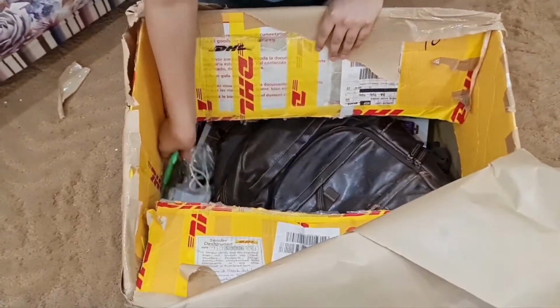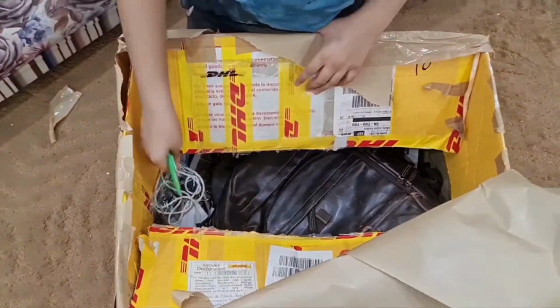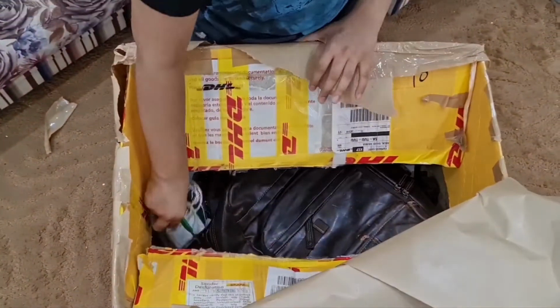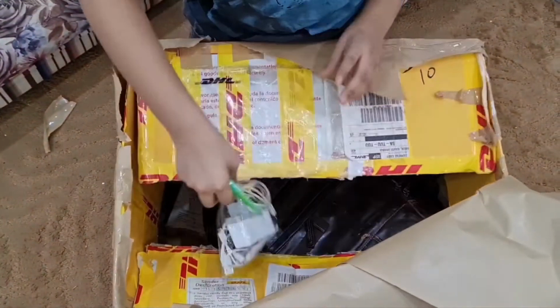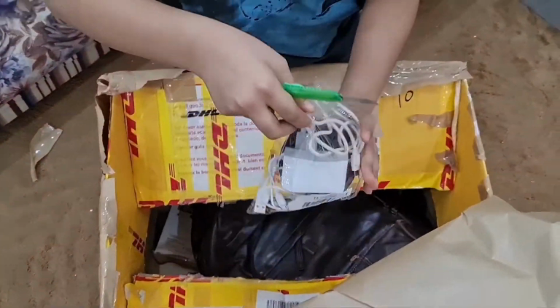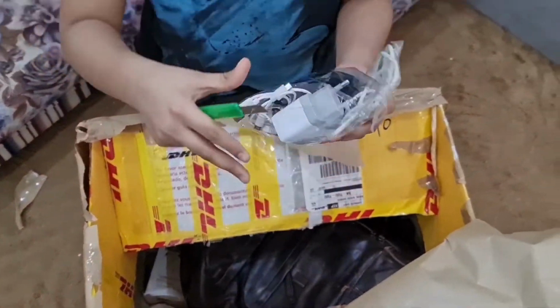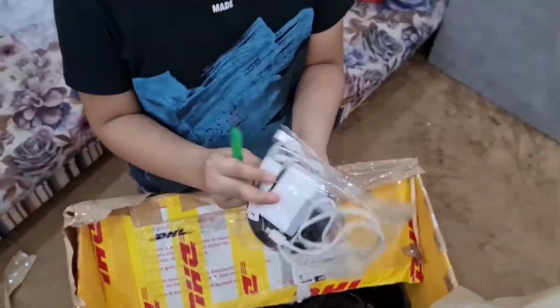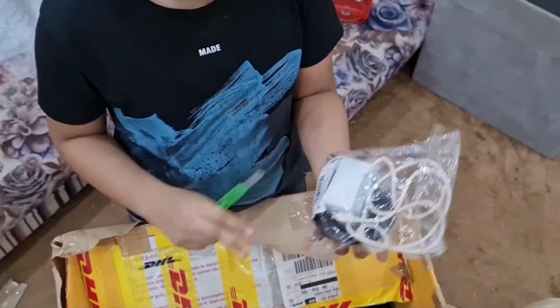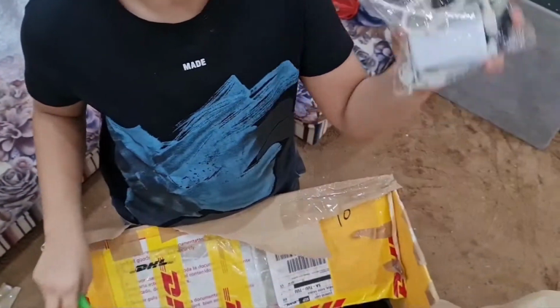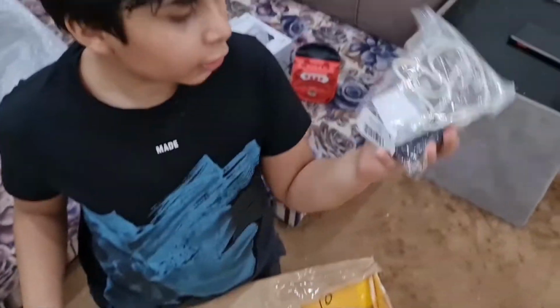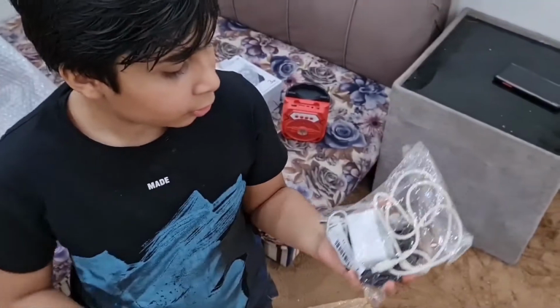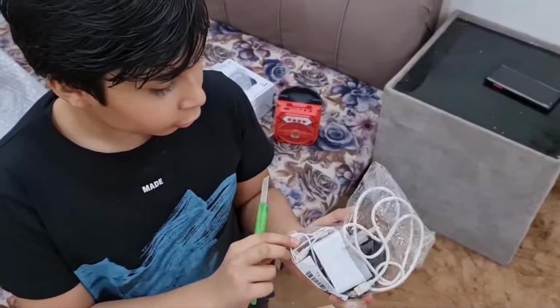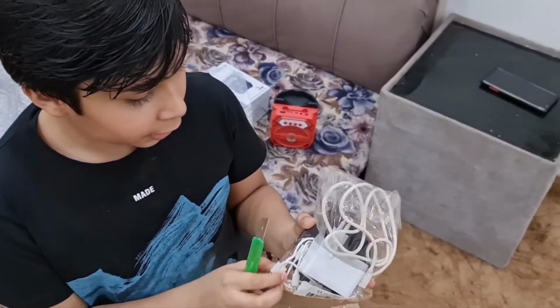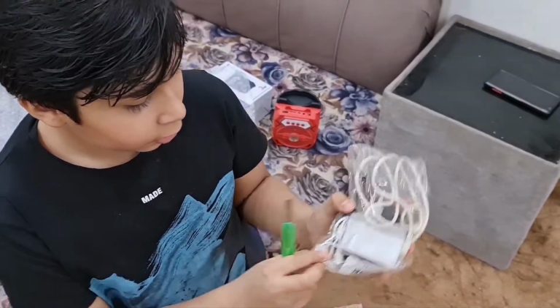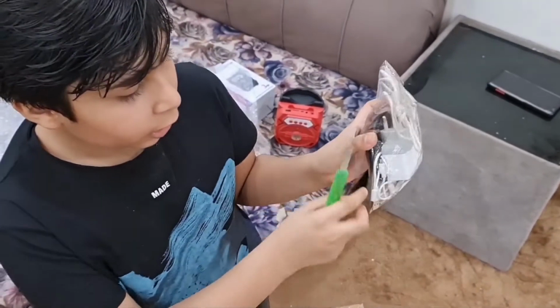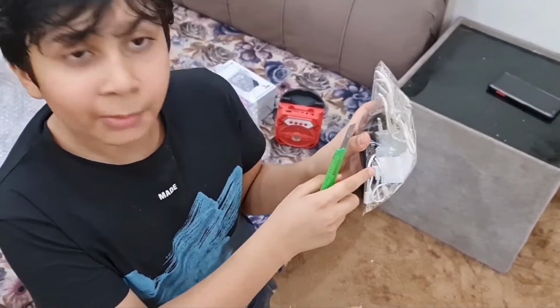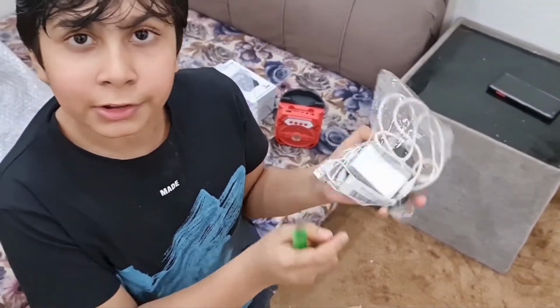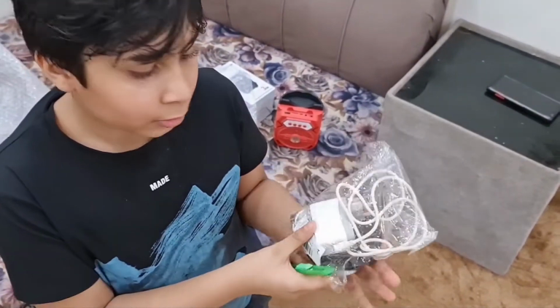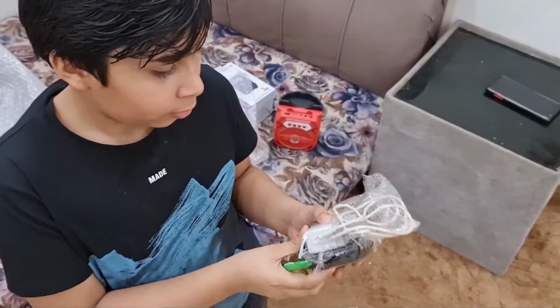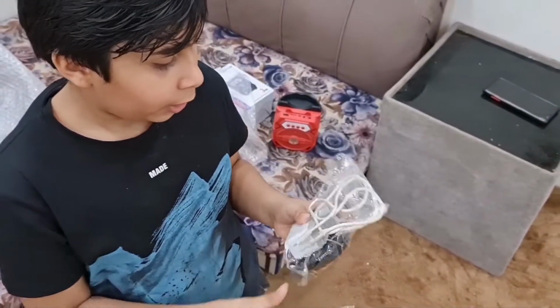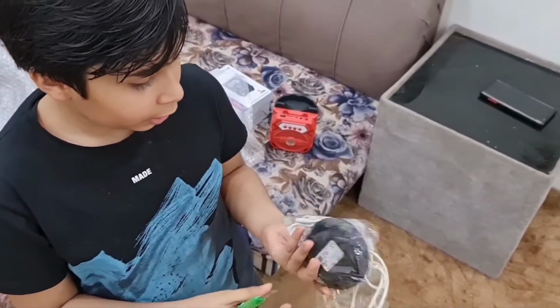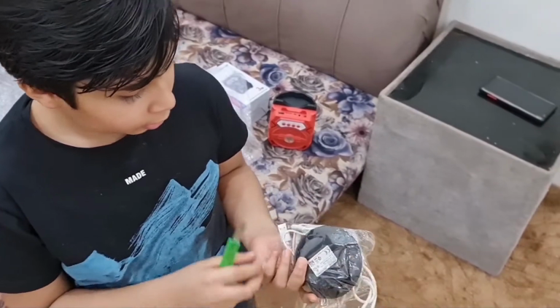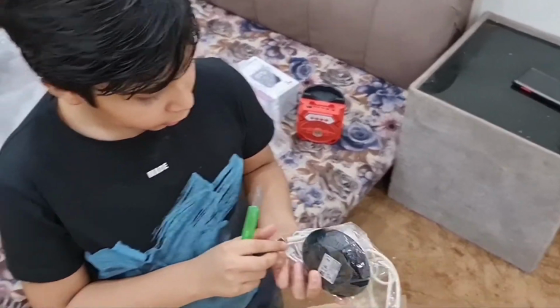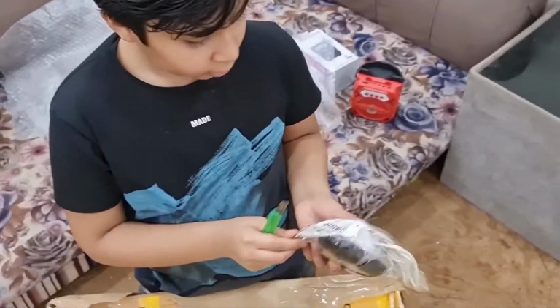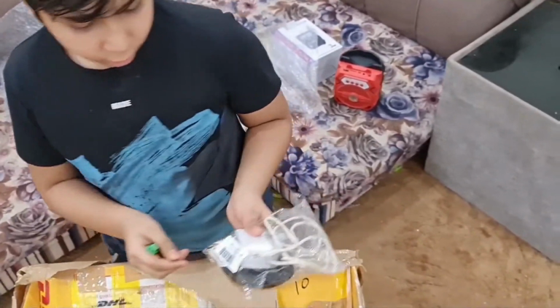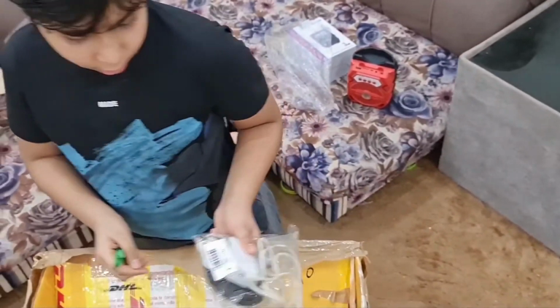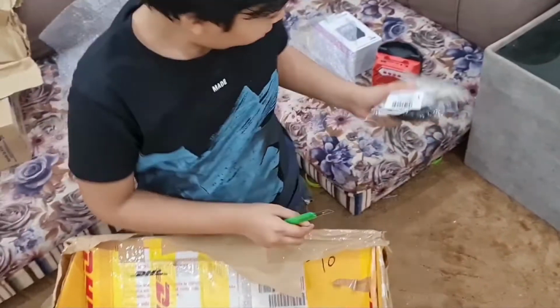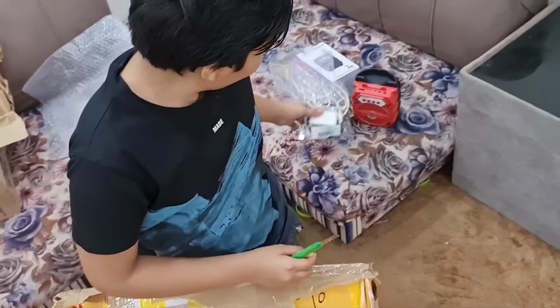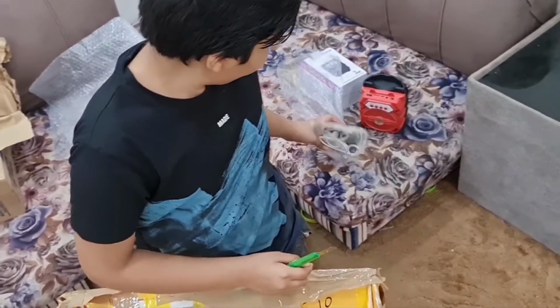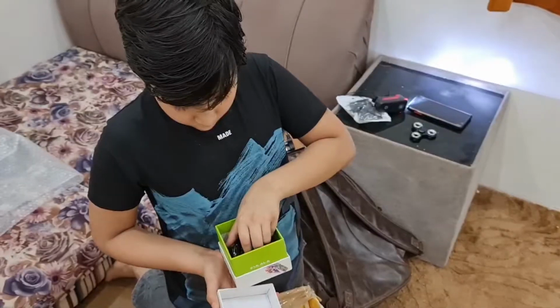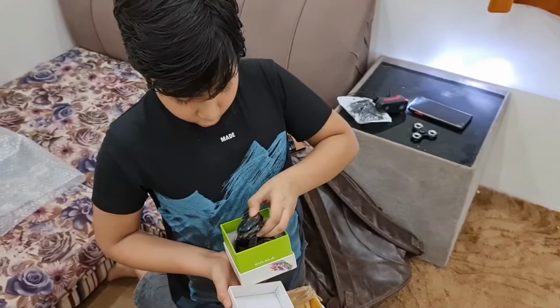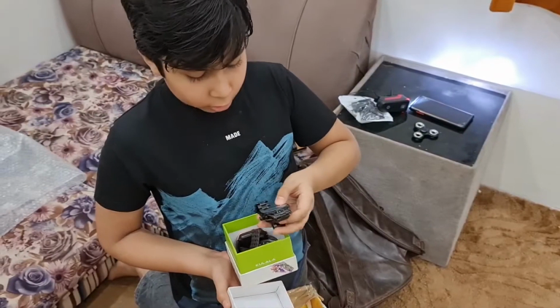Hey, look at this. Oh, I need to use it. Look, it's a lot of chargers. Look at this. Wow, nice. And I see your iPhone — a wireless charger for the Nord 8. What is that?